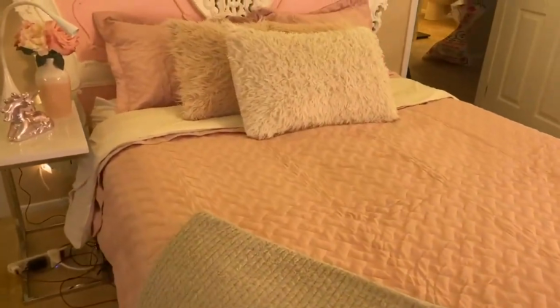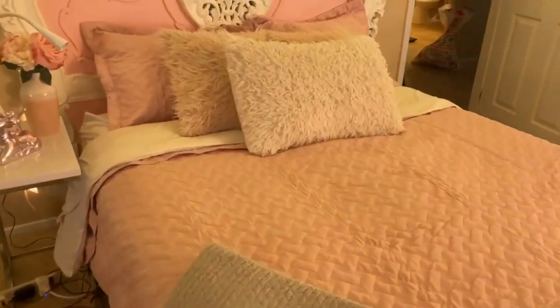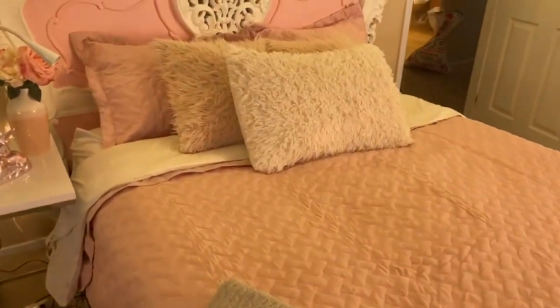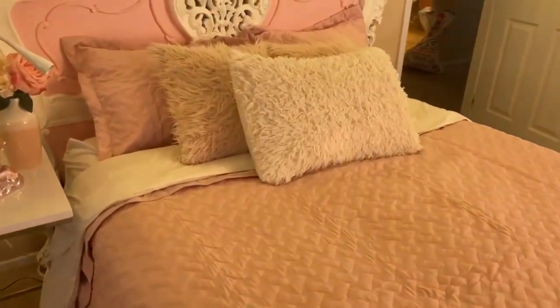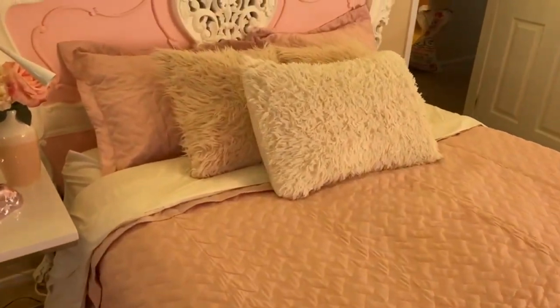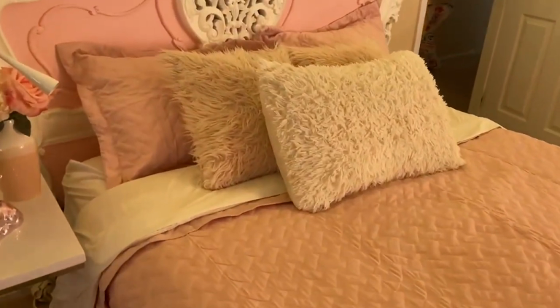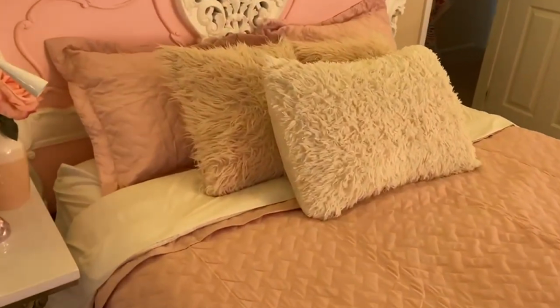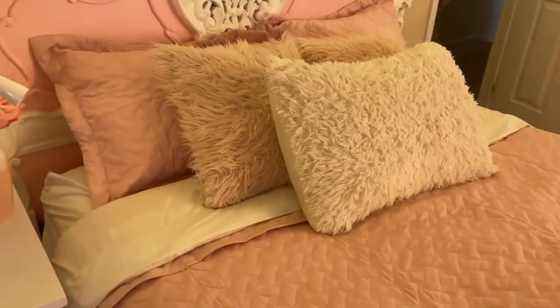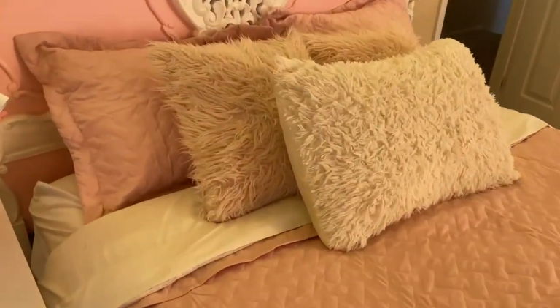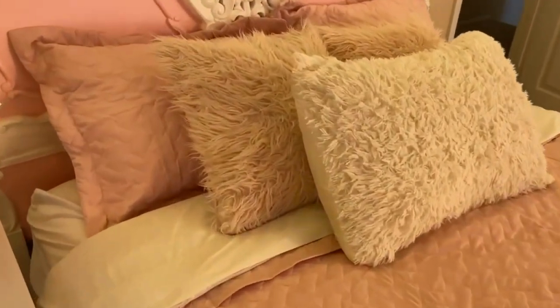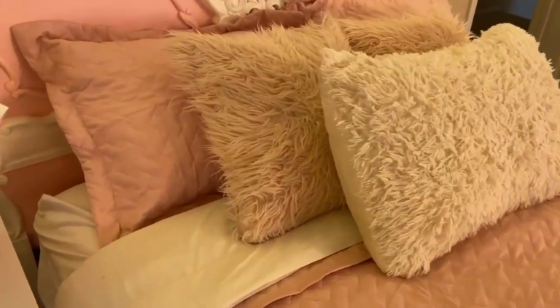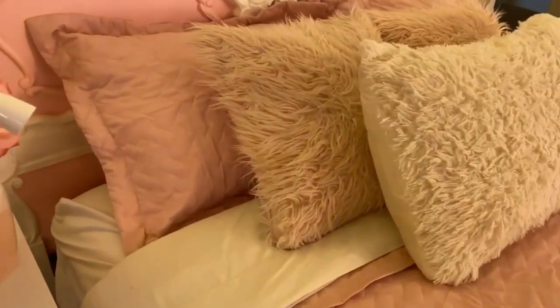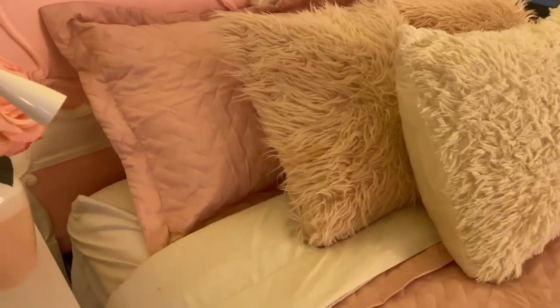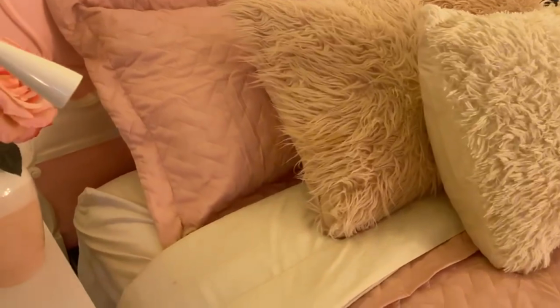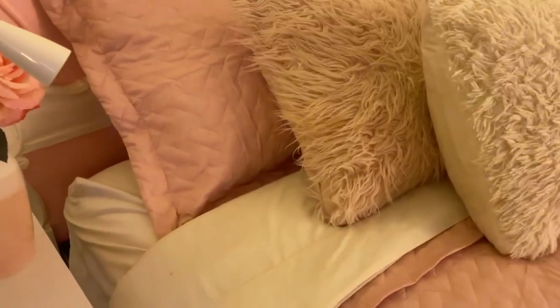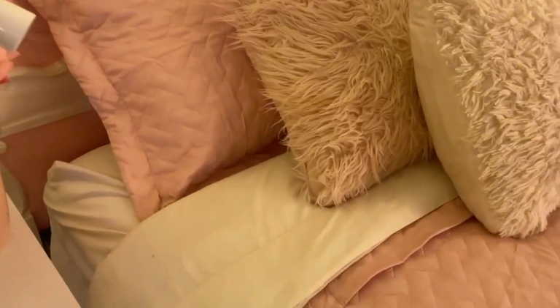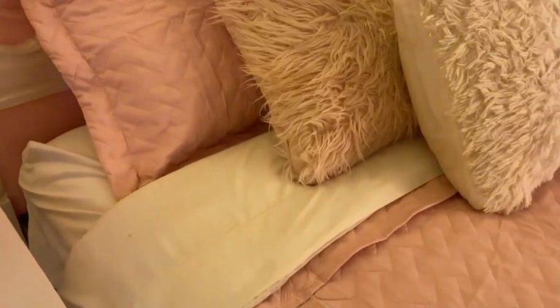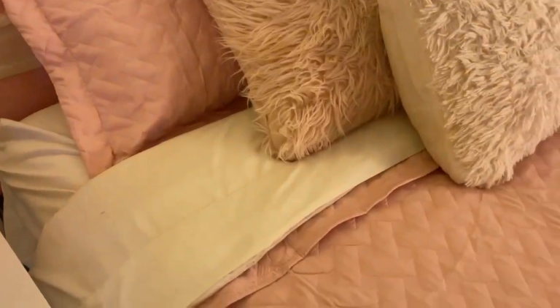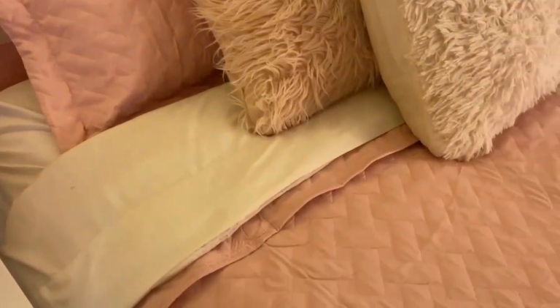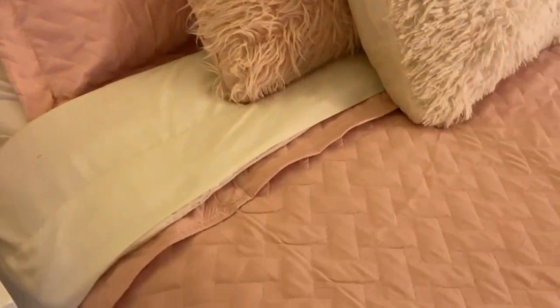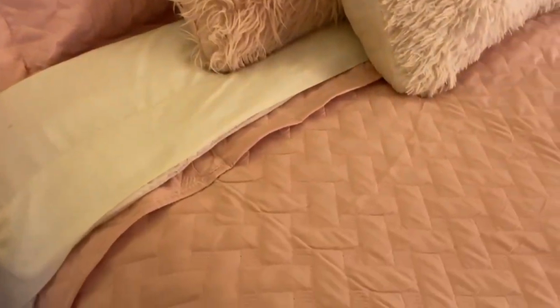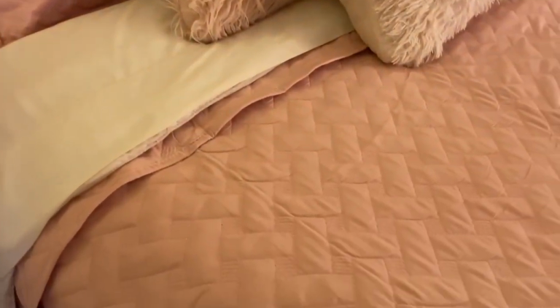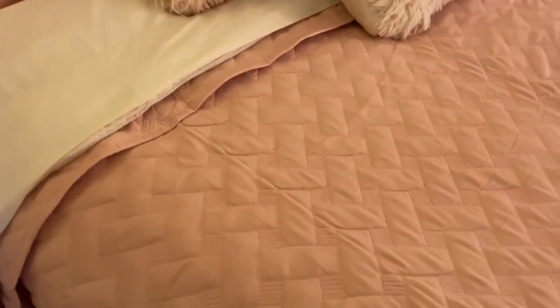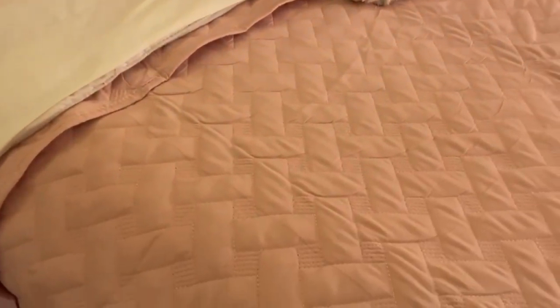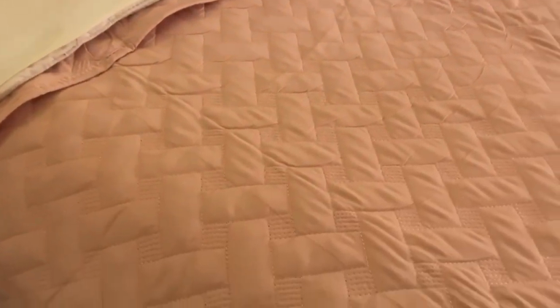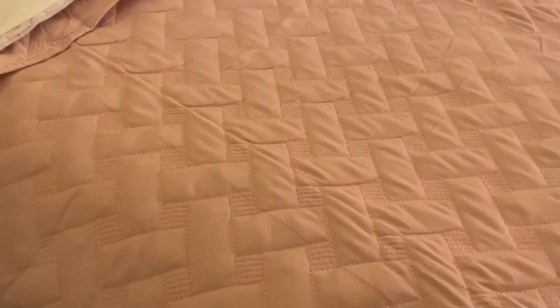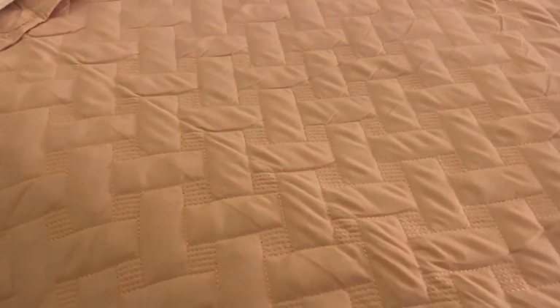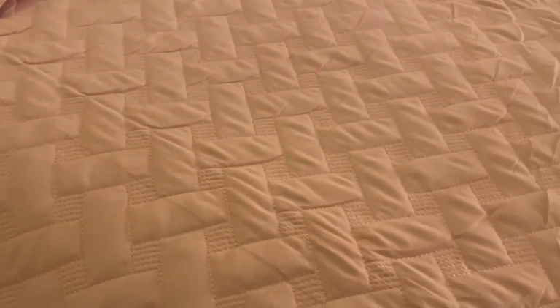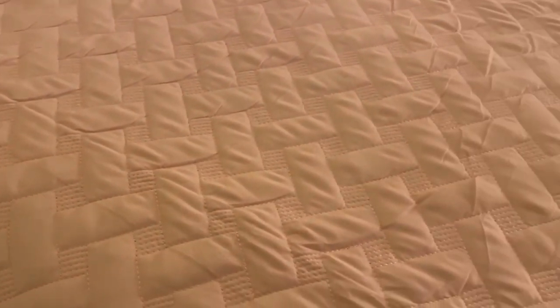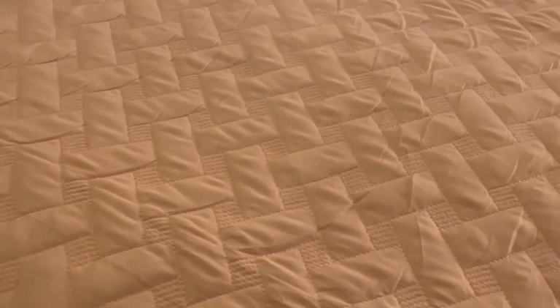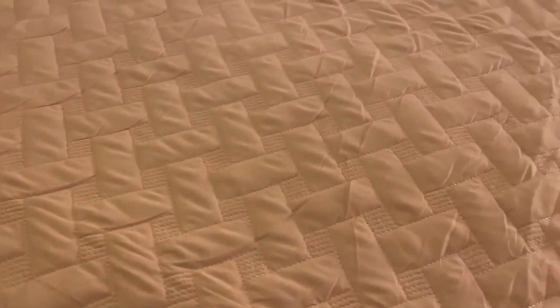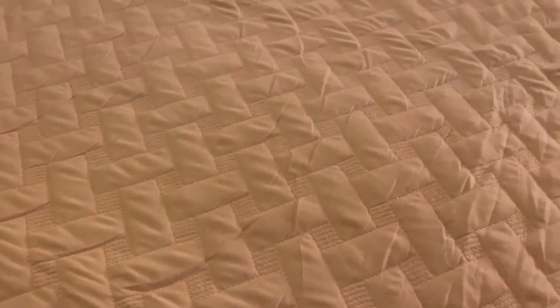Matching pillow shams will come with it. You can see how it looks all put together here. It does come in a twin, twin XL, full queen, and king as well.